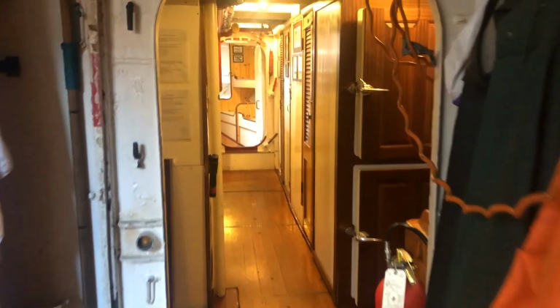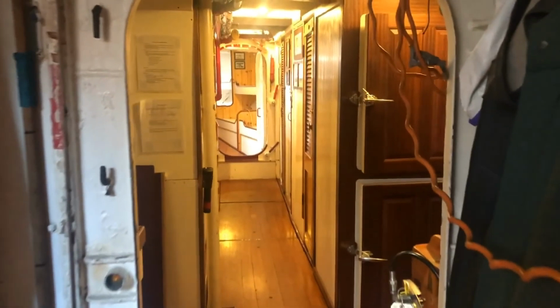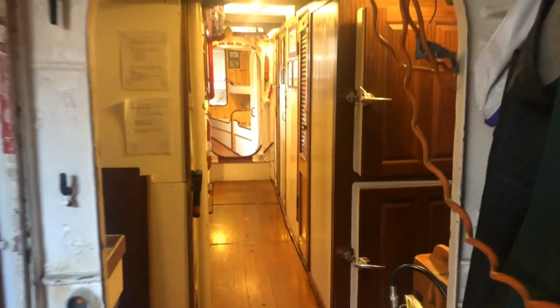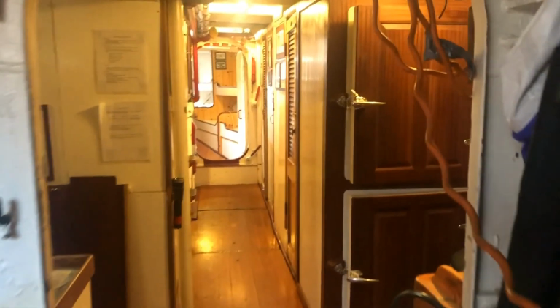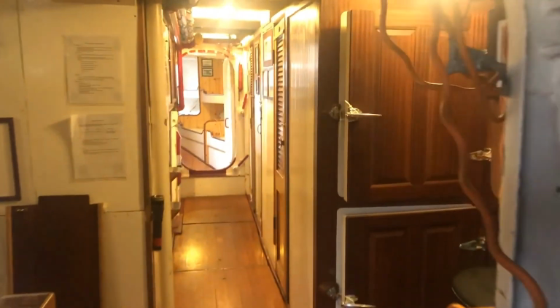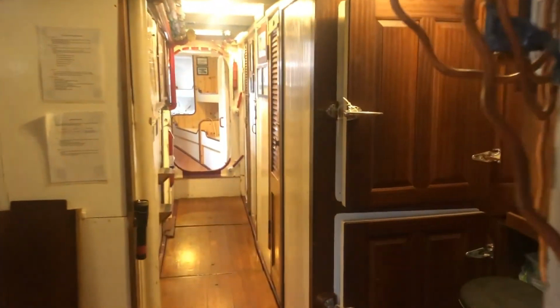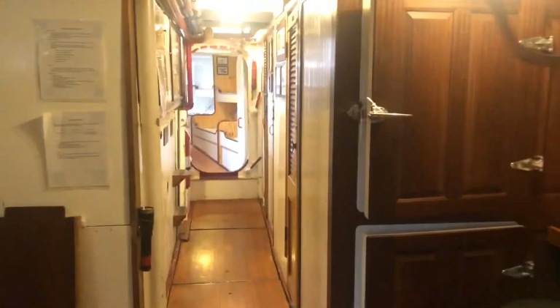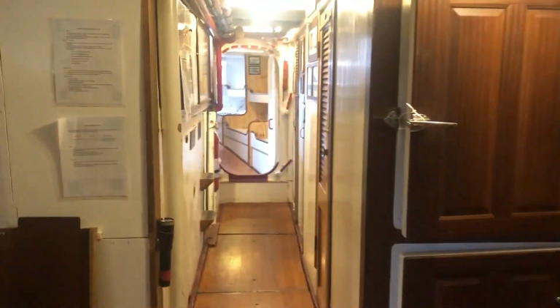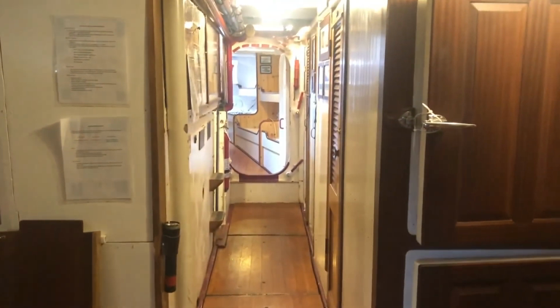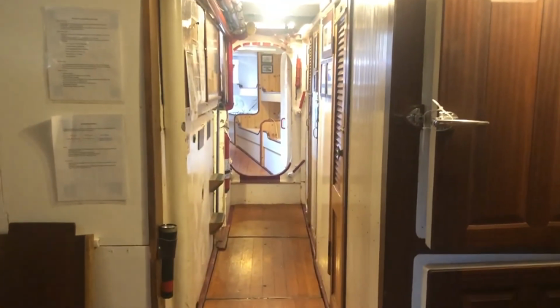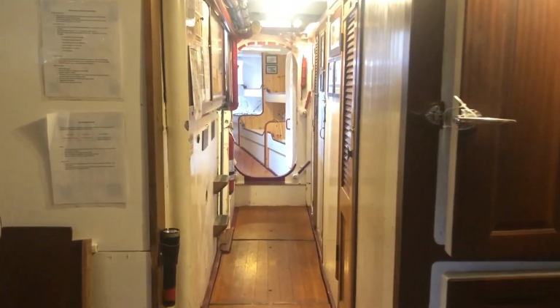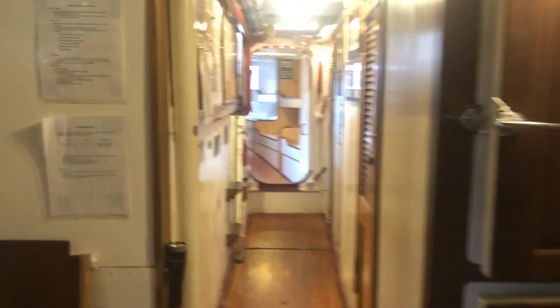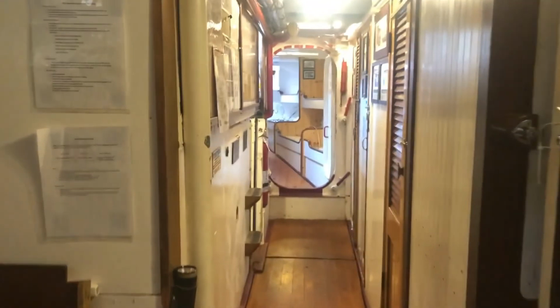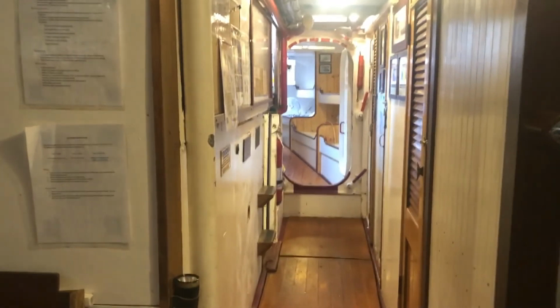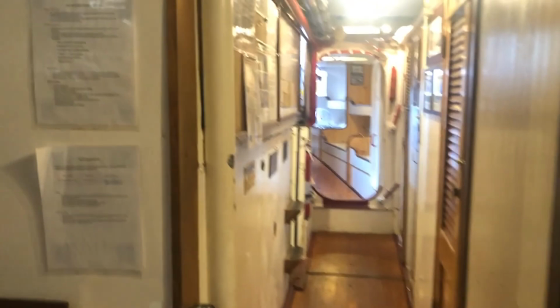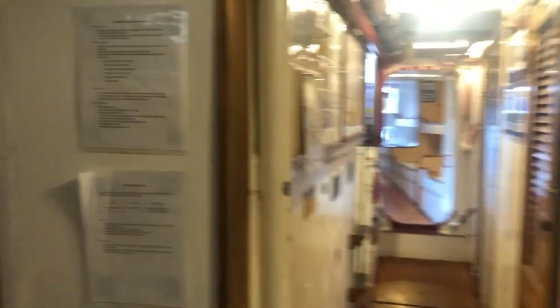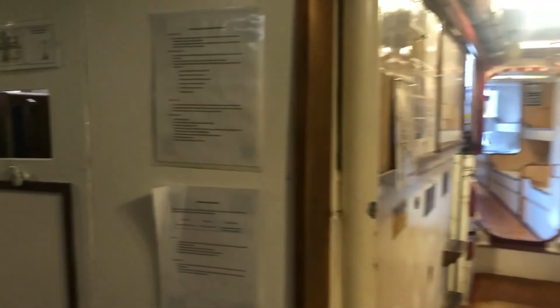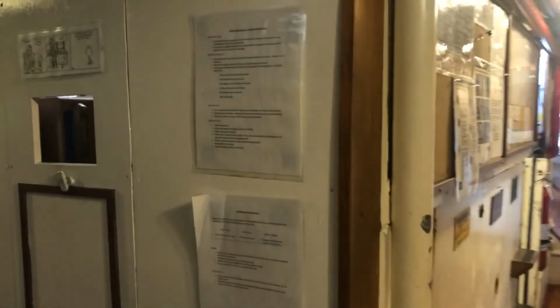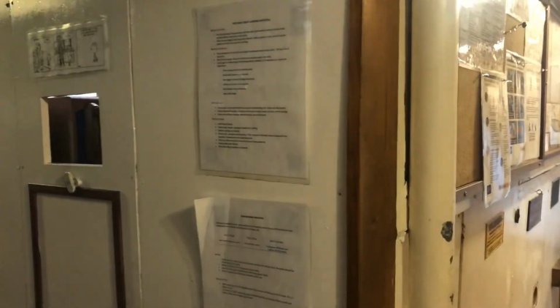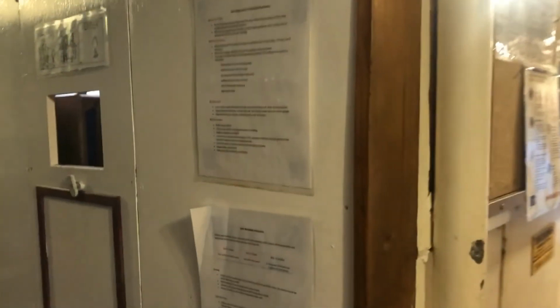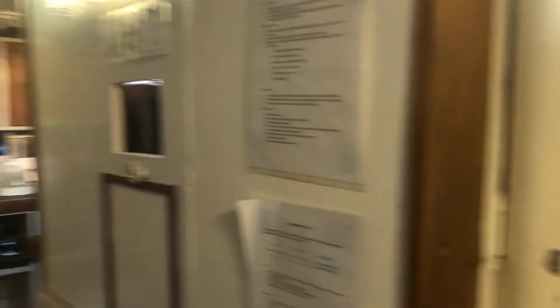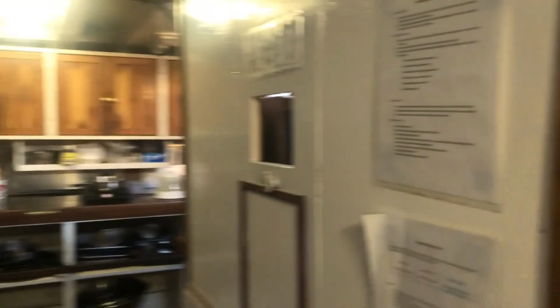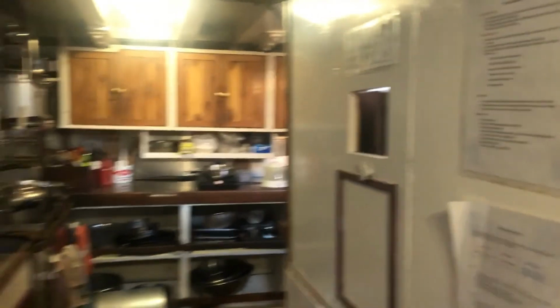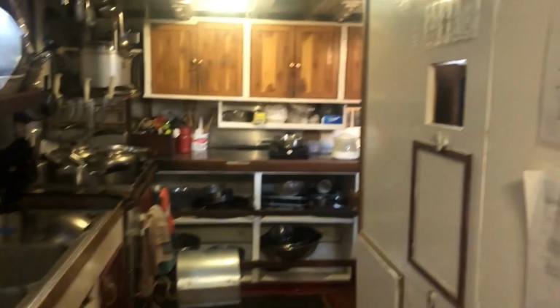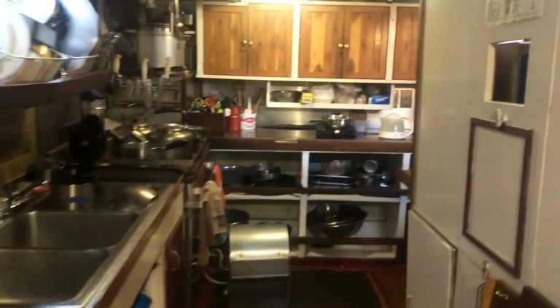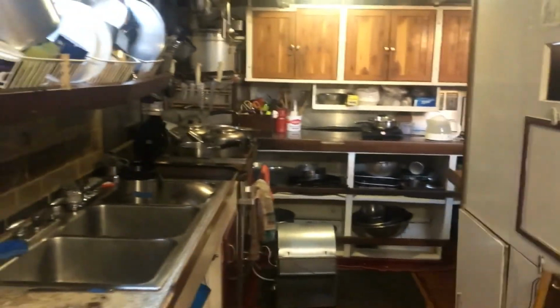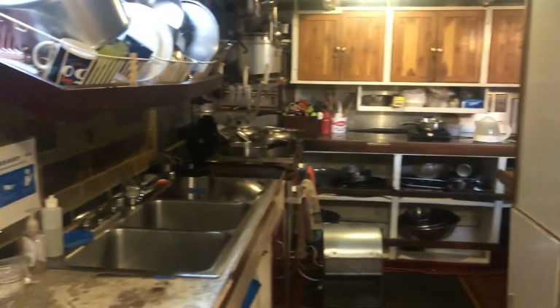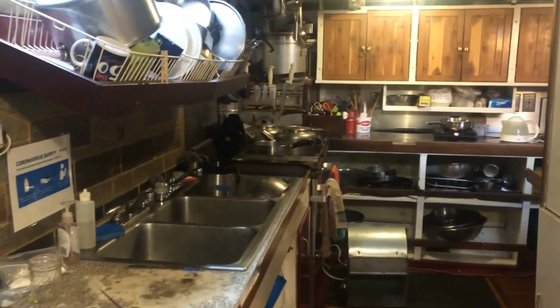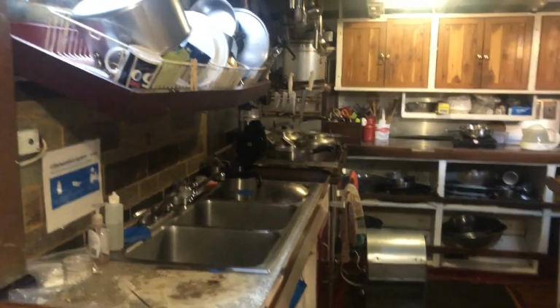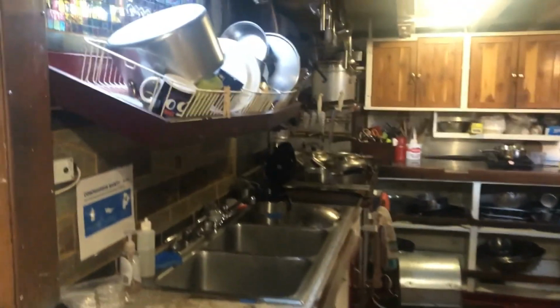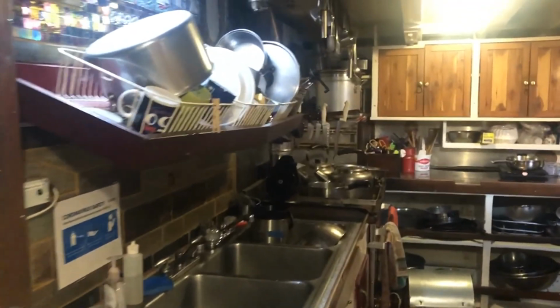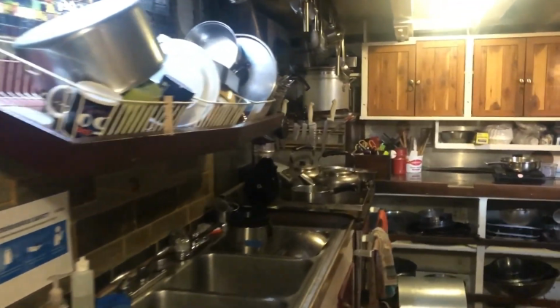Turning into the galley, the galley coordinator on board does a wonderful job providing all the meals for participants on the multi-day programs on this diesel stove.